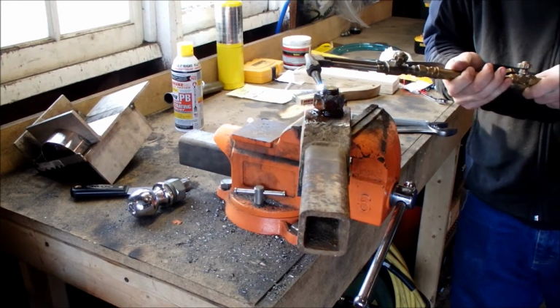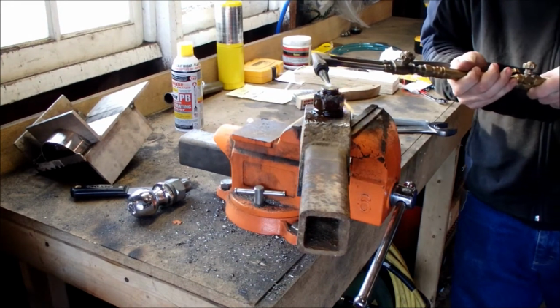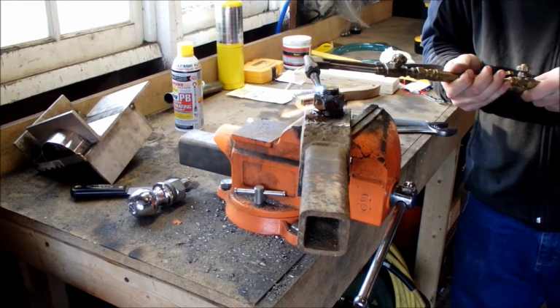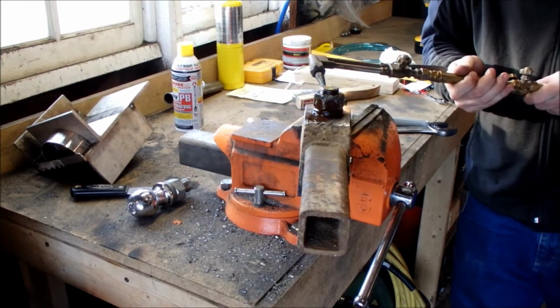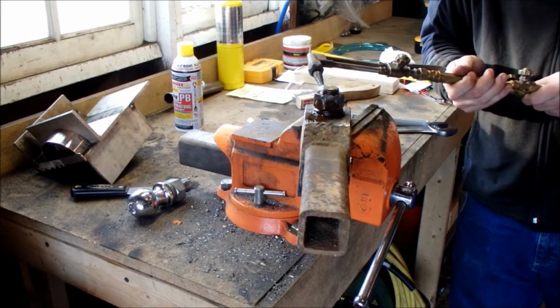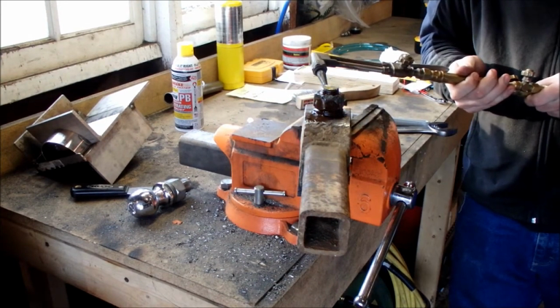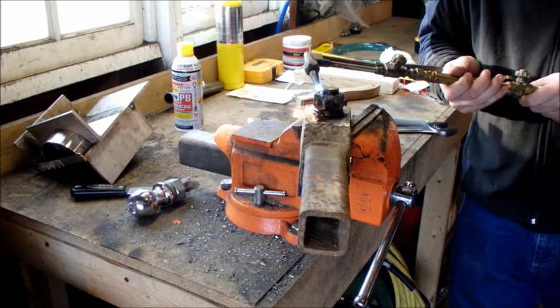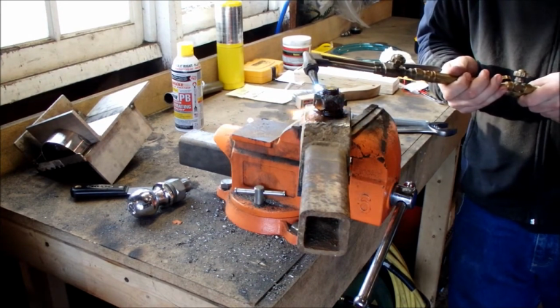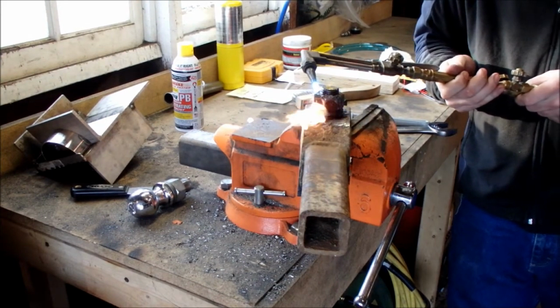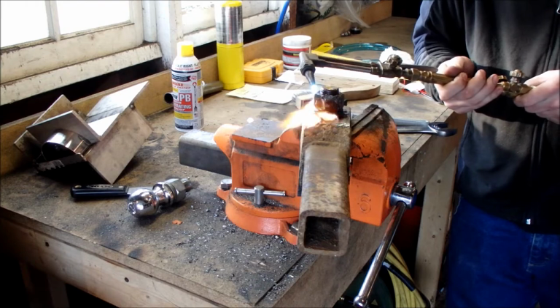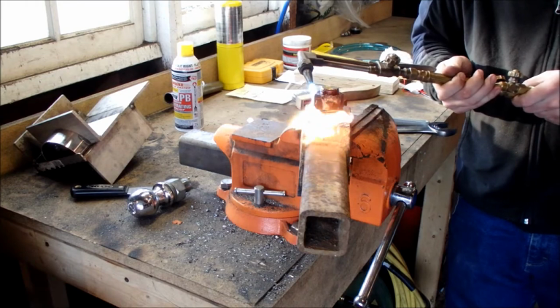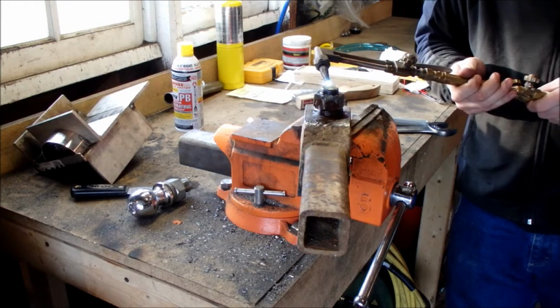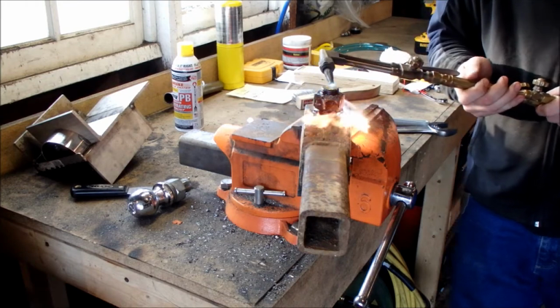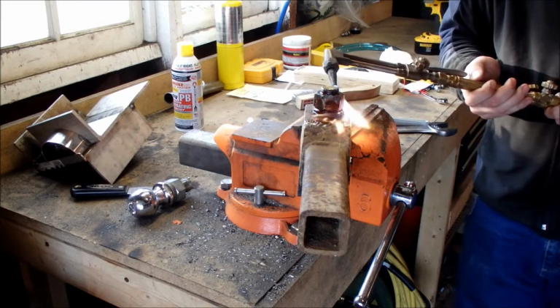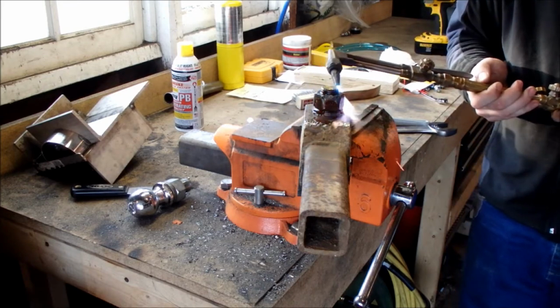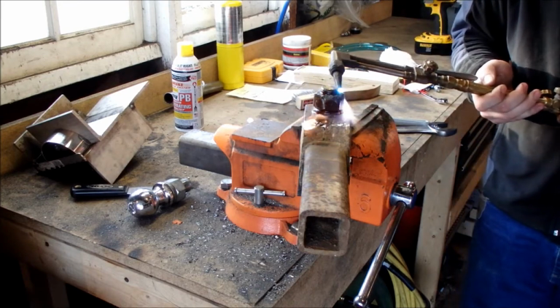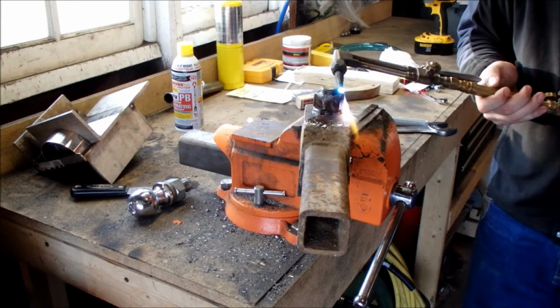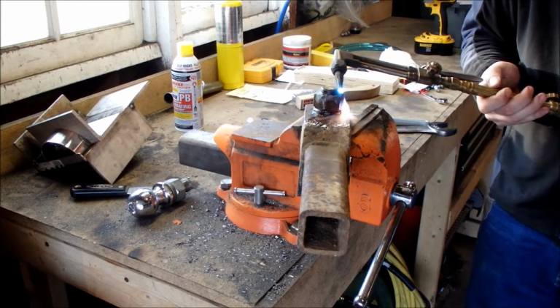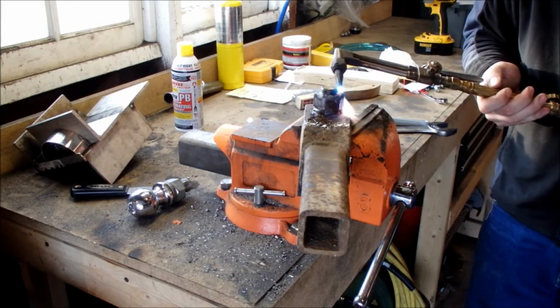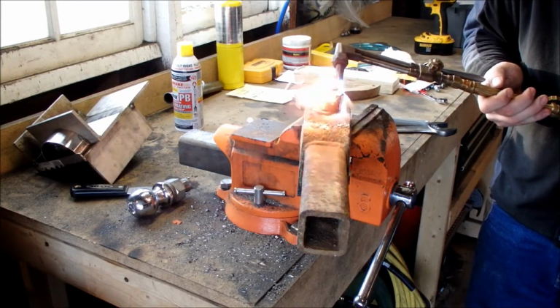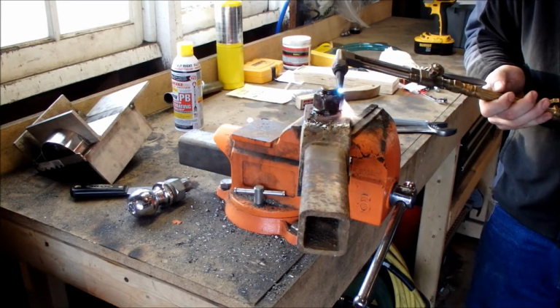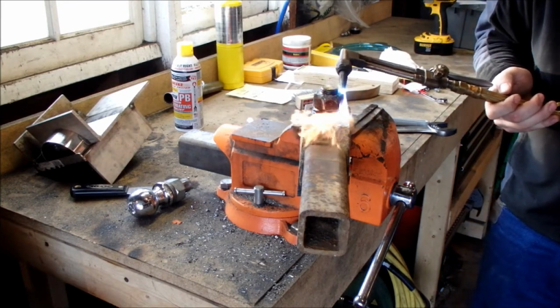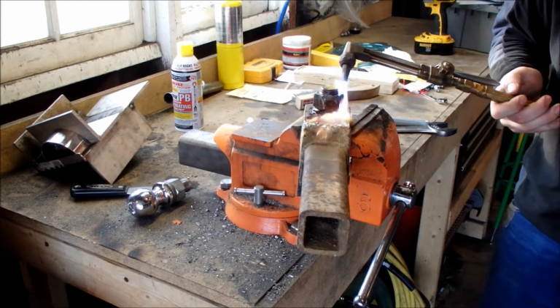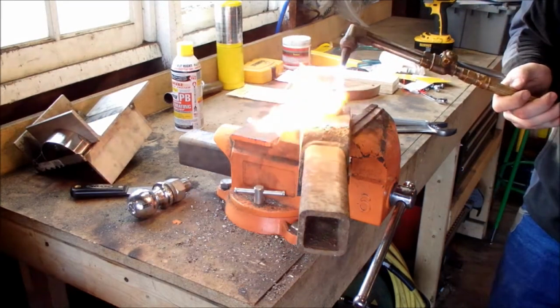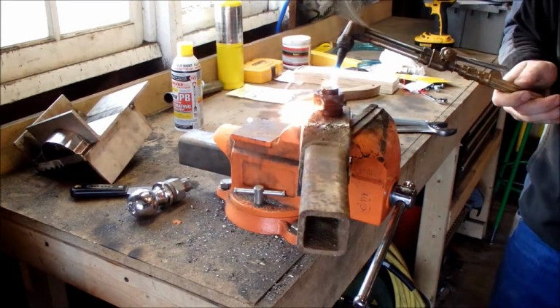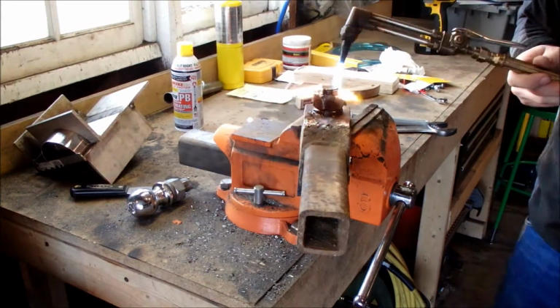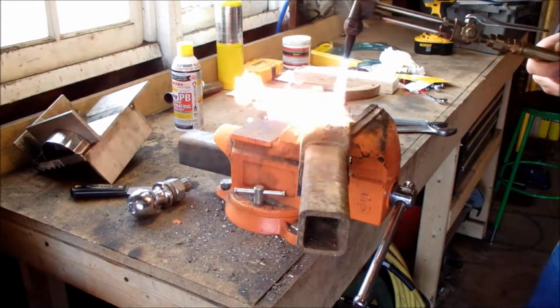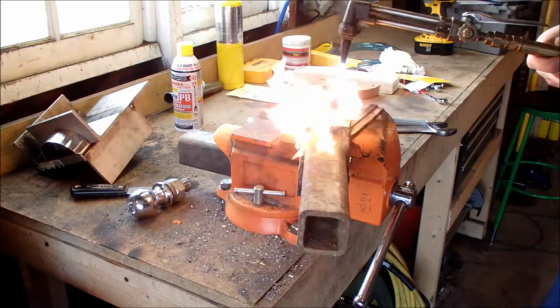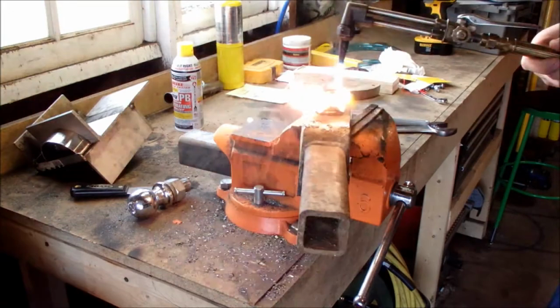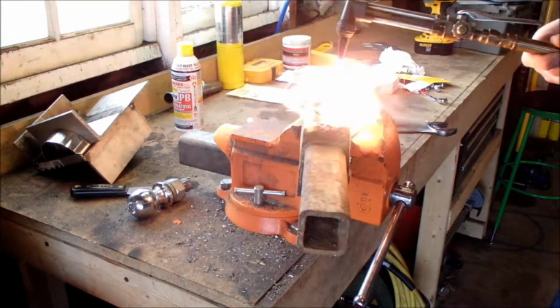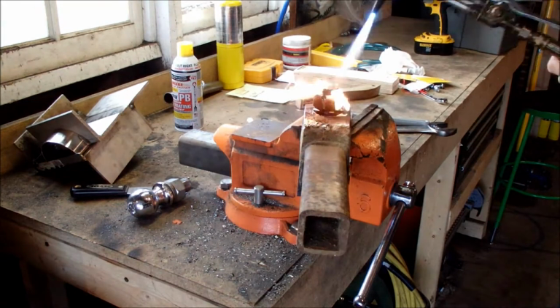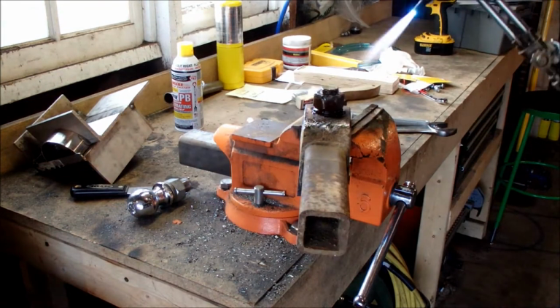Flashpoint on PB Blaster — I believe that's one of my other videos — I think it's like 140 or 150 degrees, so there's going to be some fire.